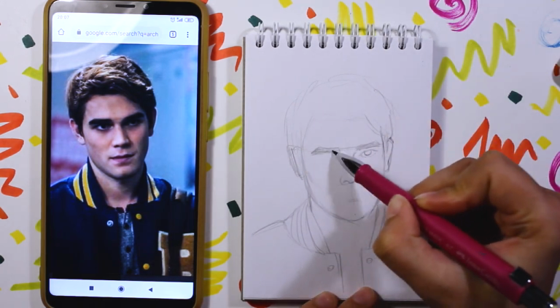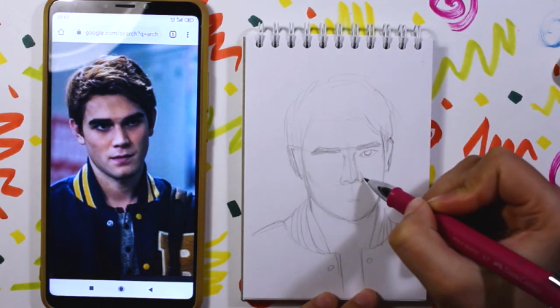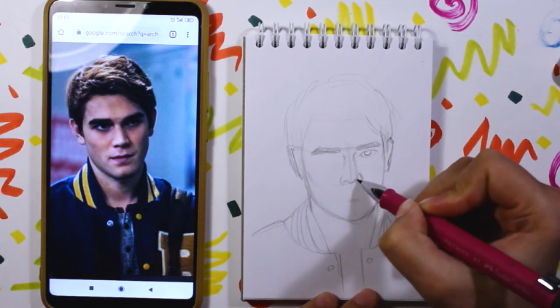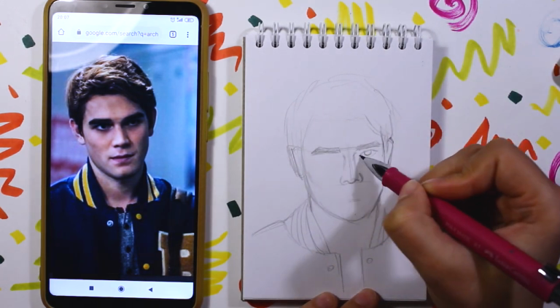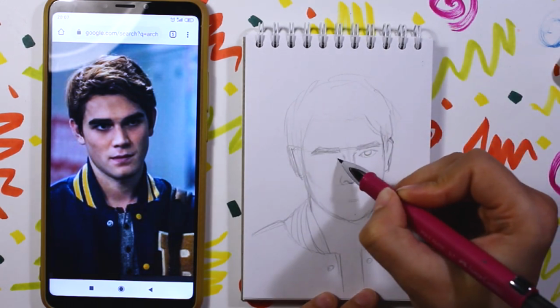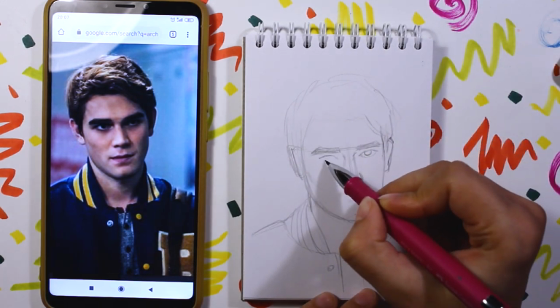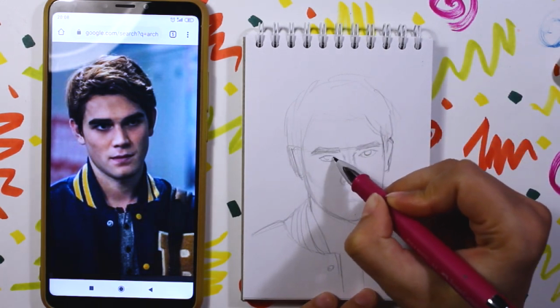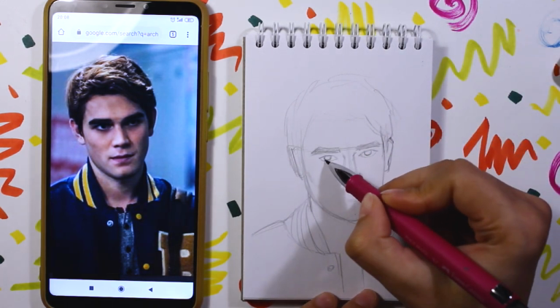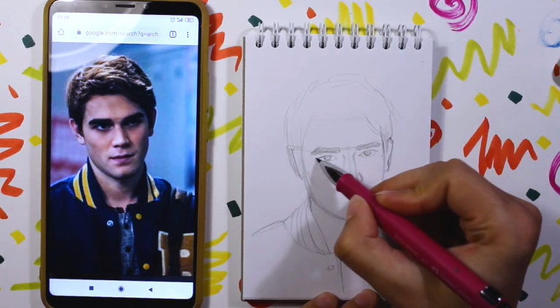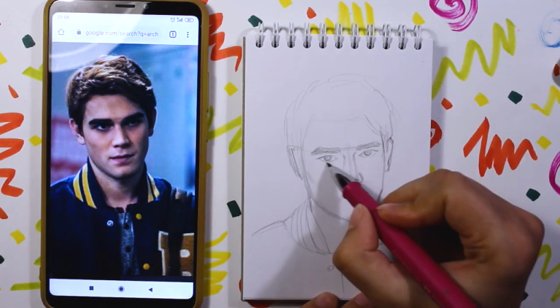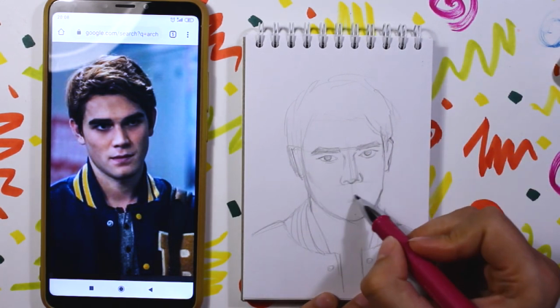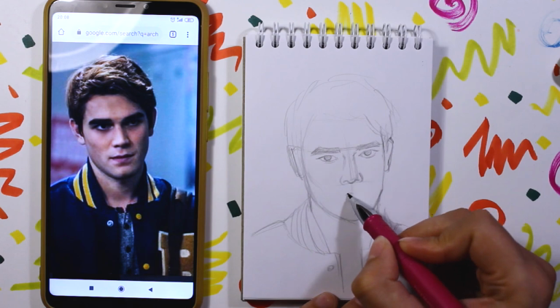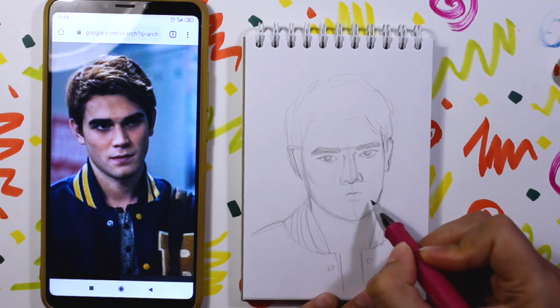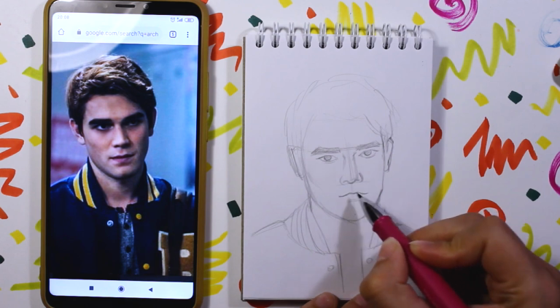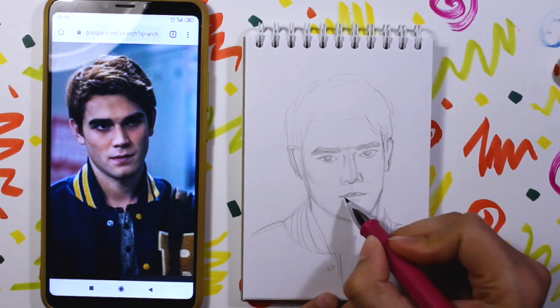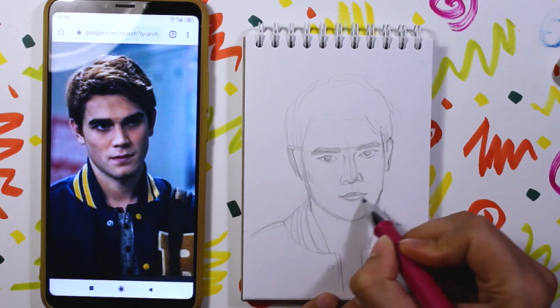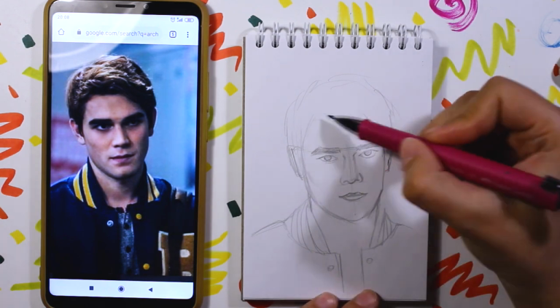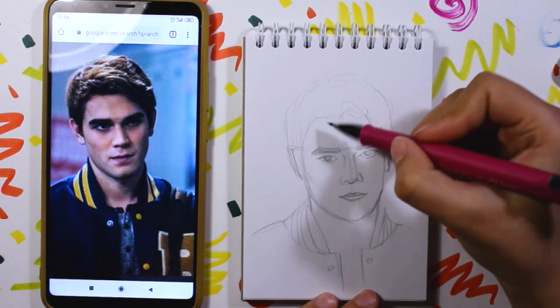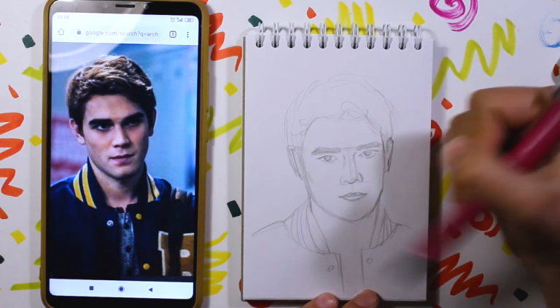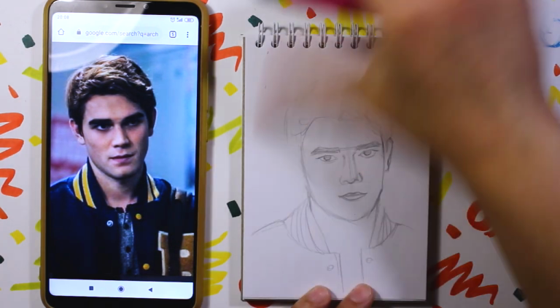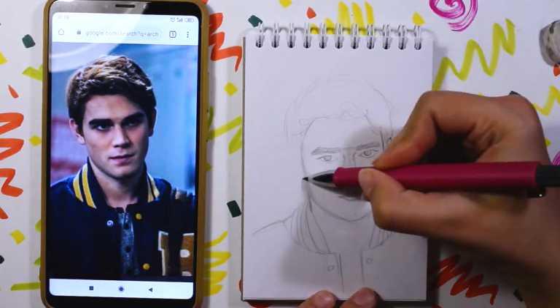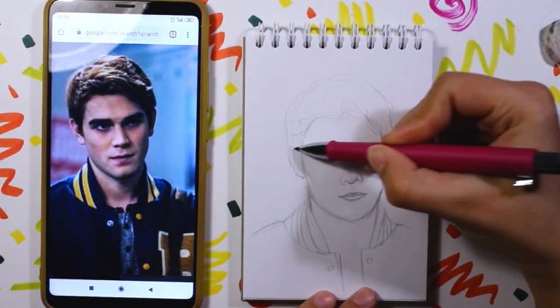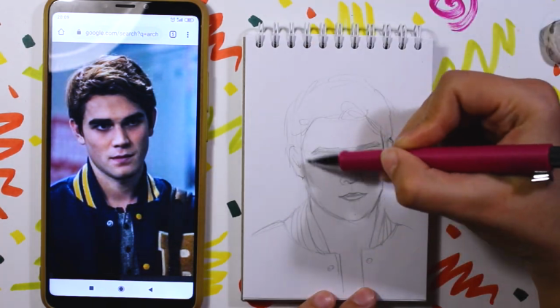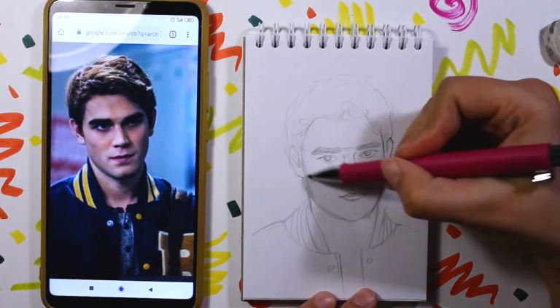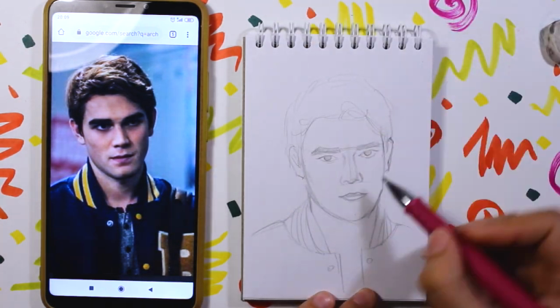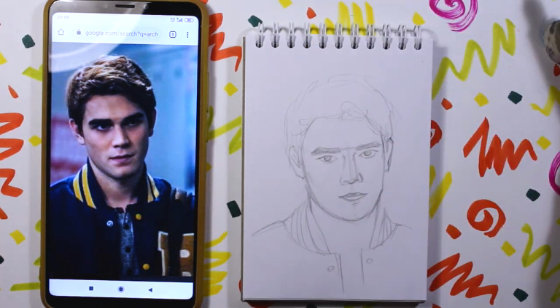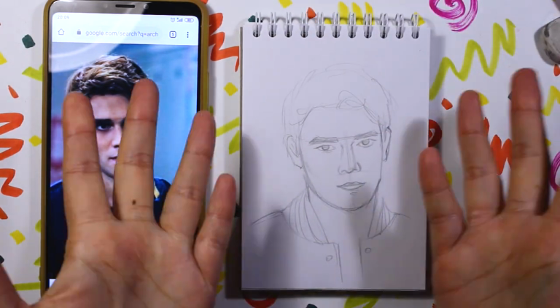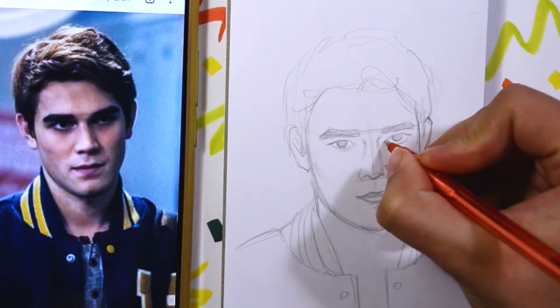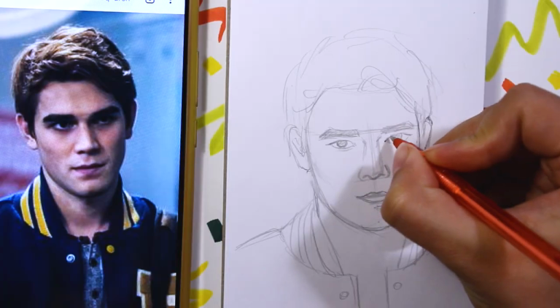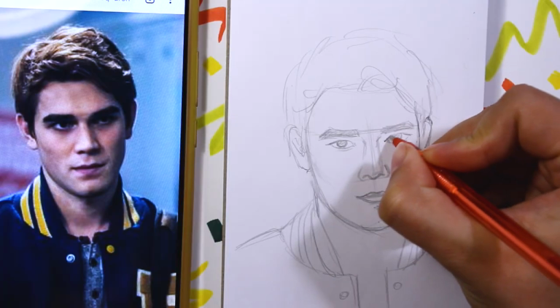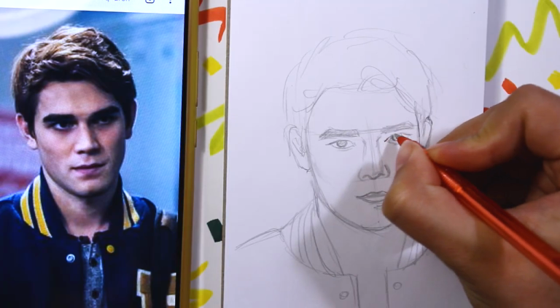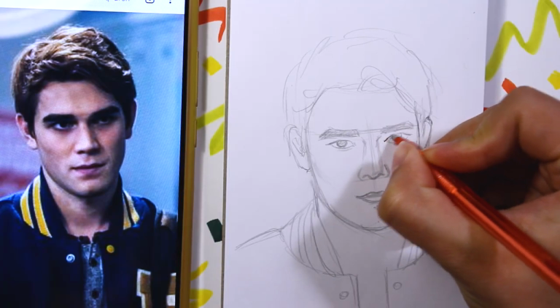The second man I chose was Archie Andrews from Riverdale — yes, one more Riverdale character. With this sketch I'm not happy at all. I was trying to do it as close to the reference as possible but I think I failed. I chose a red ballpoint pen for him.